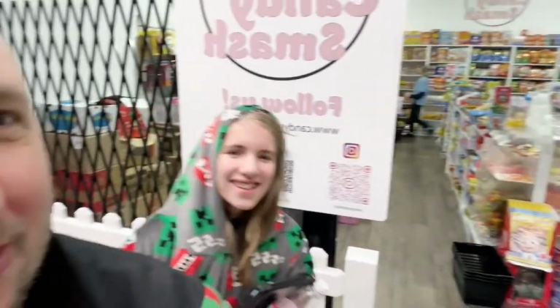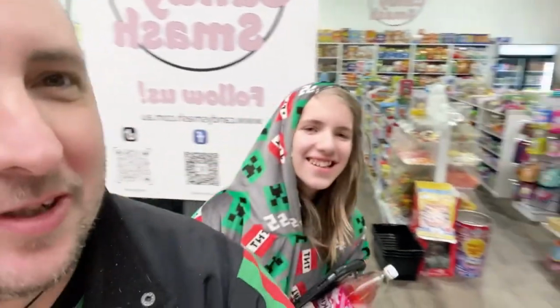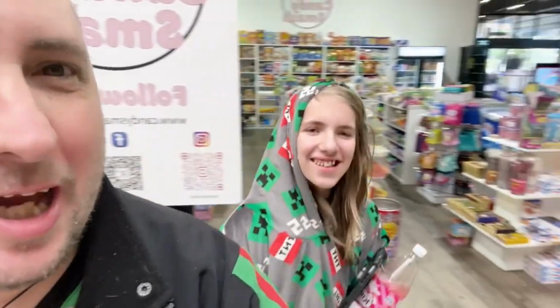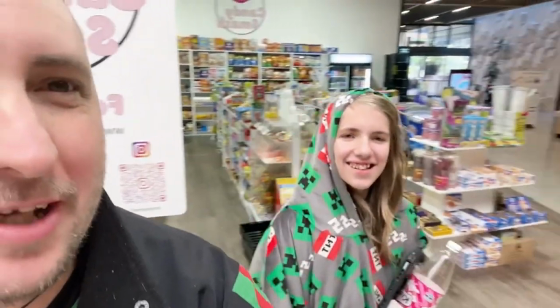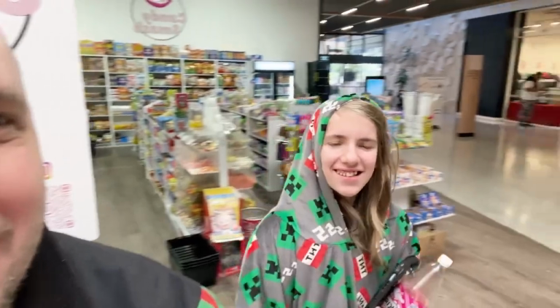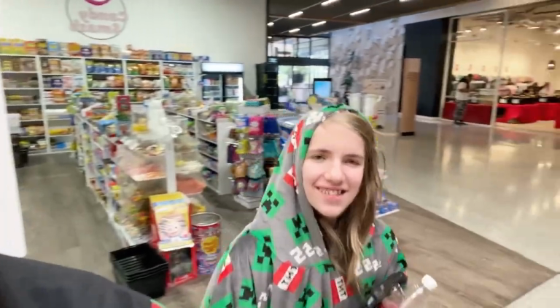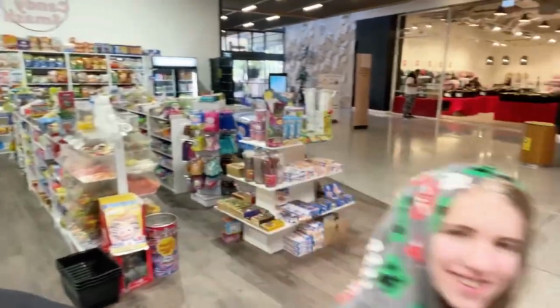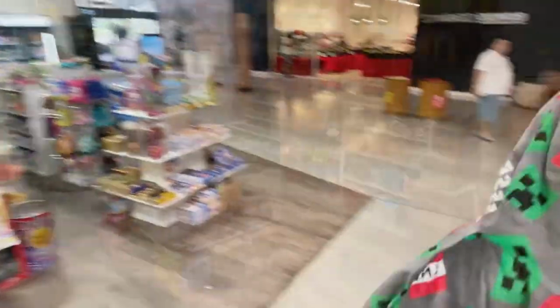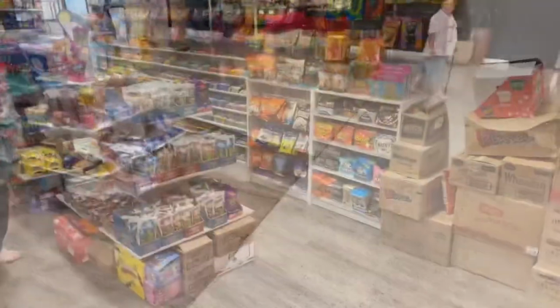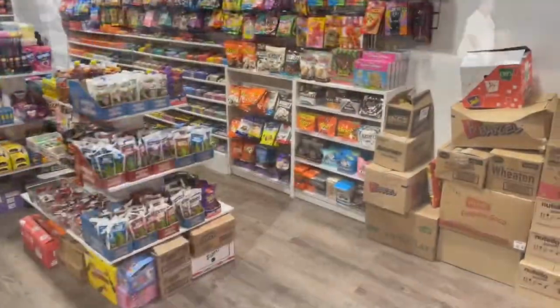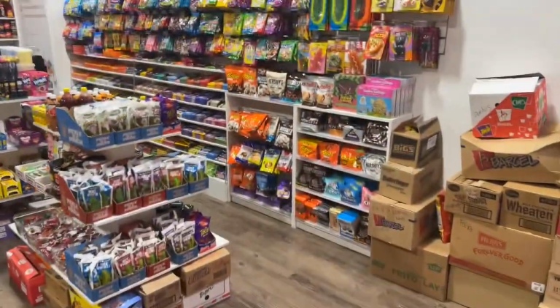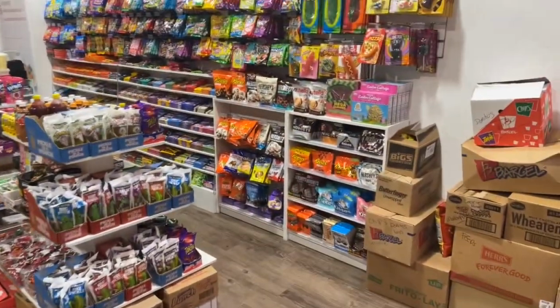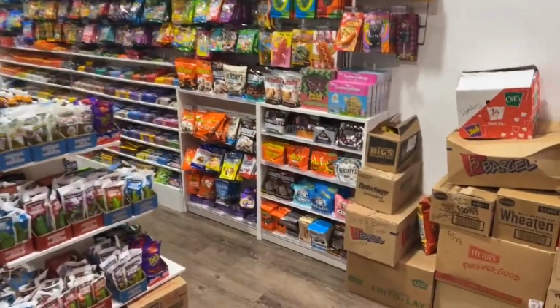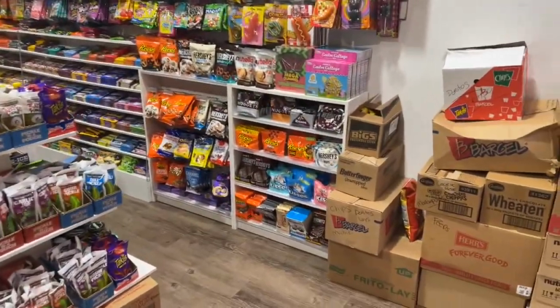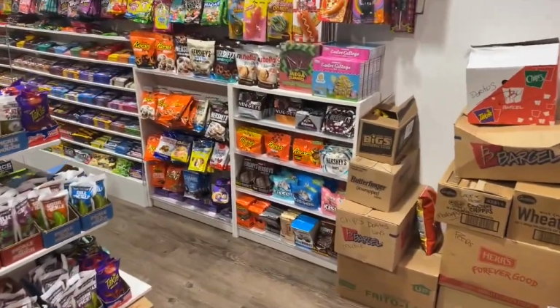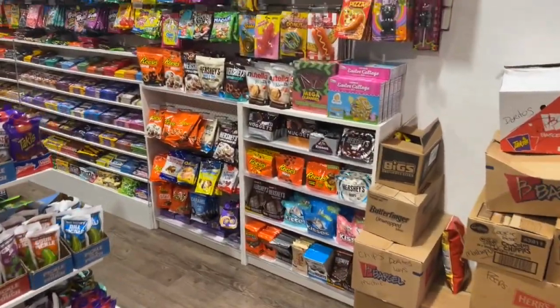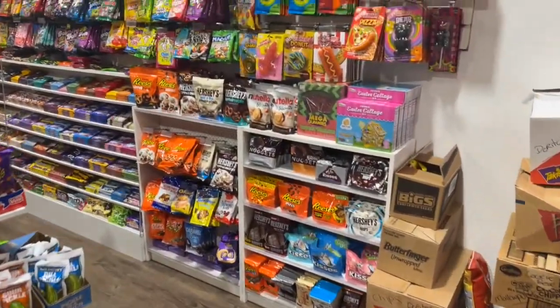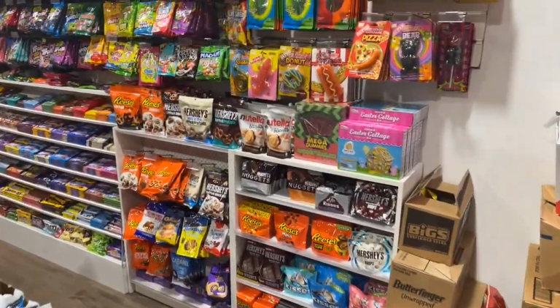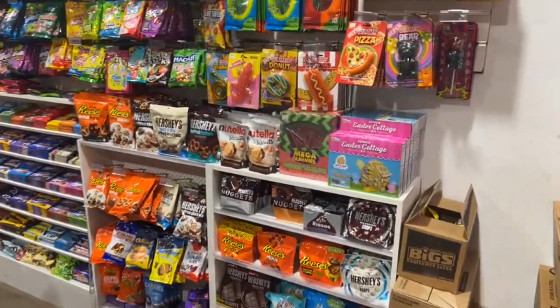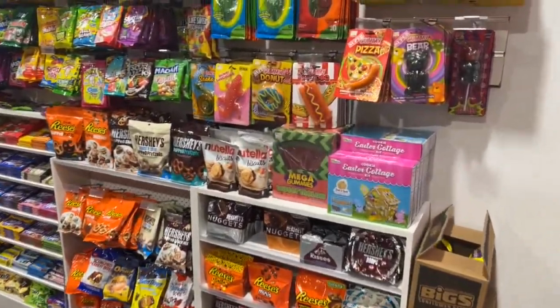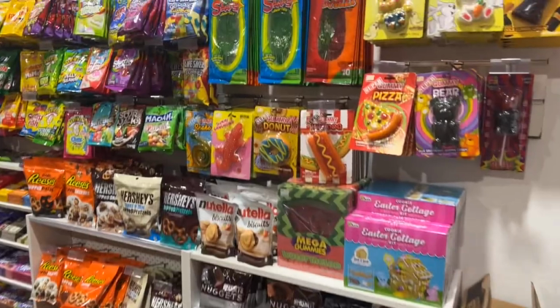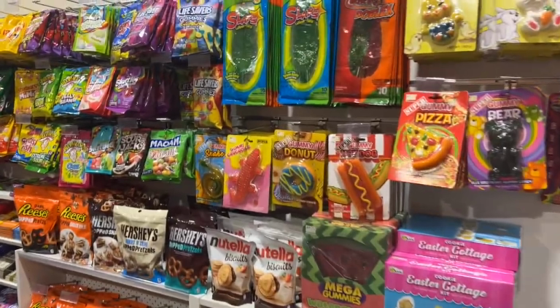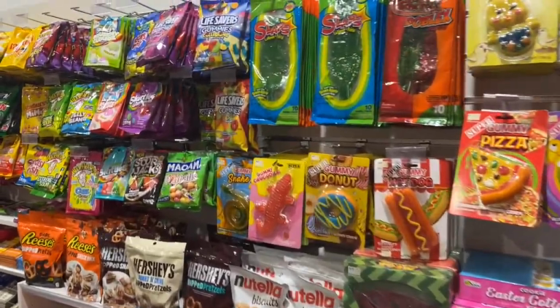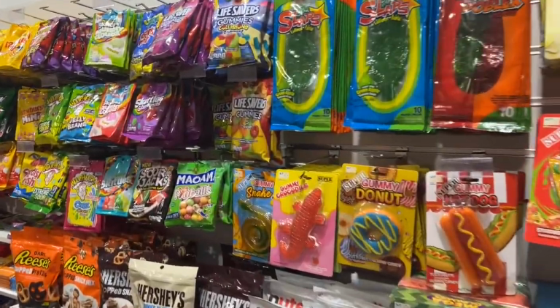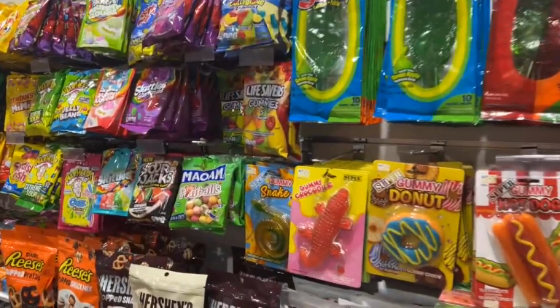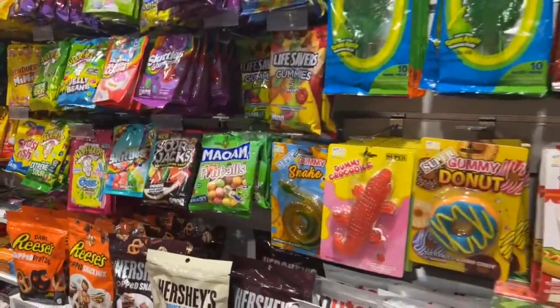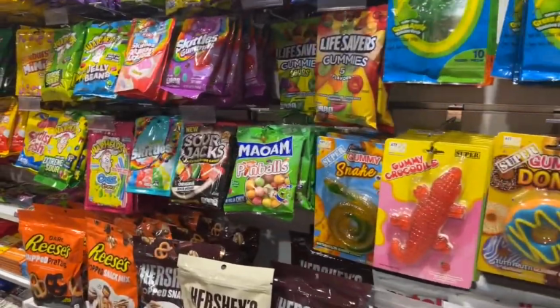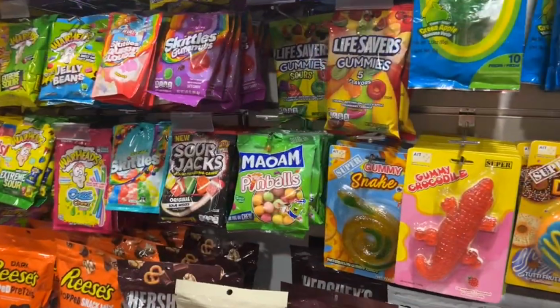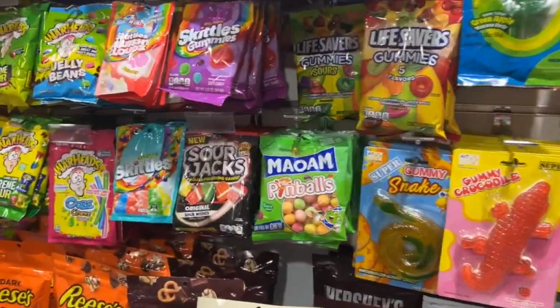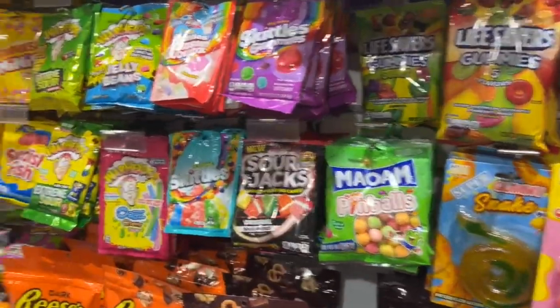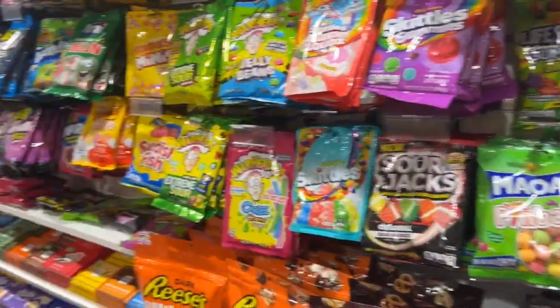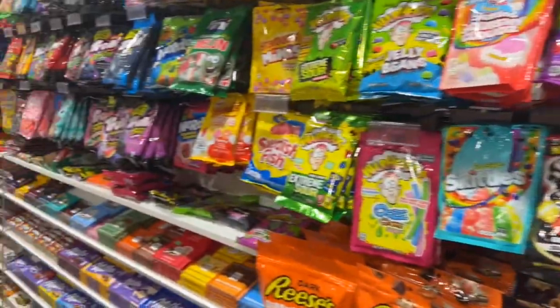Let's reverse the camera and have a look inside. We've got a lot of lollies from overseas — a lot of American, I believe some Canadian, and some from England as well.